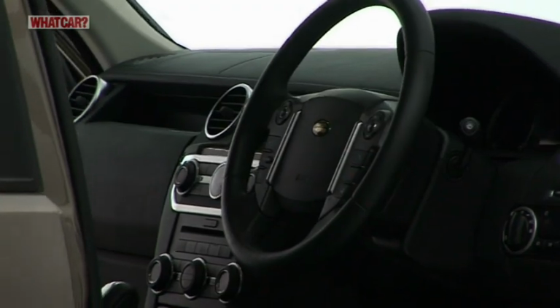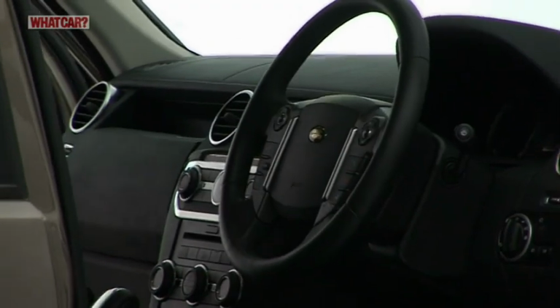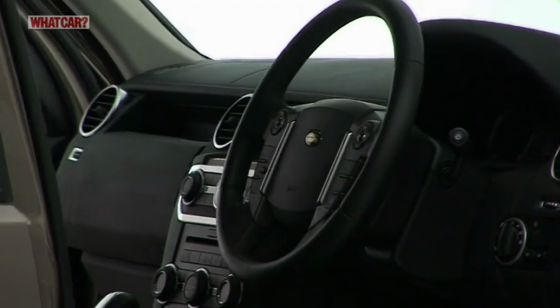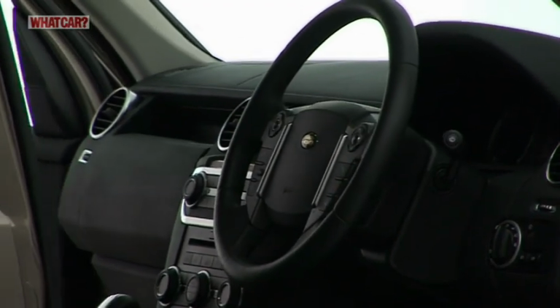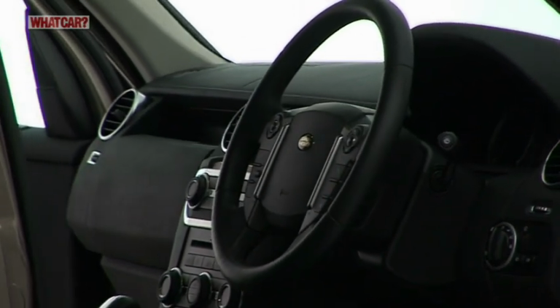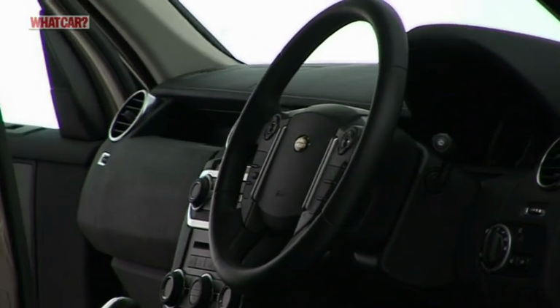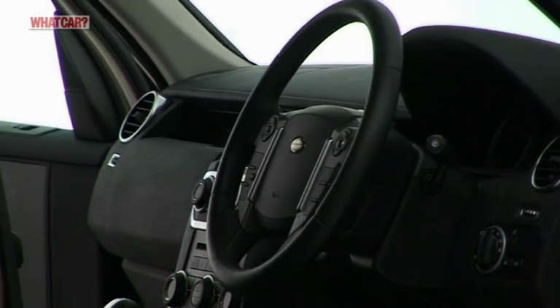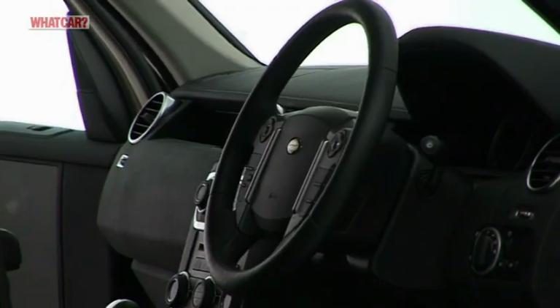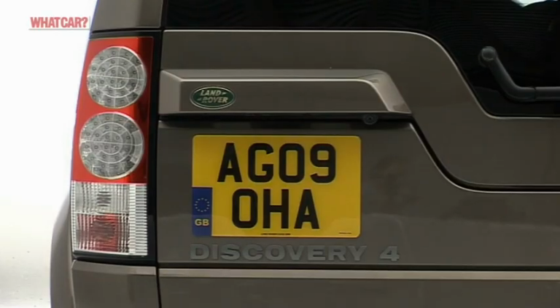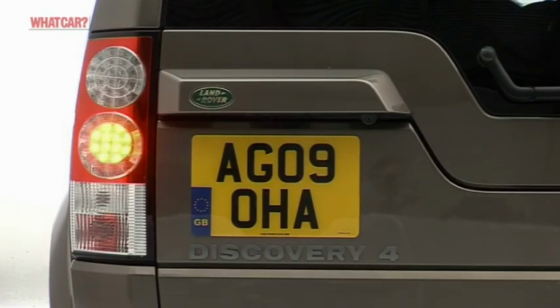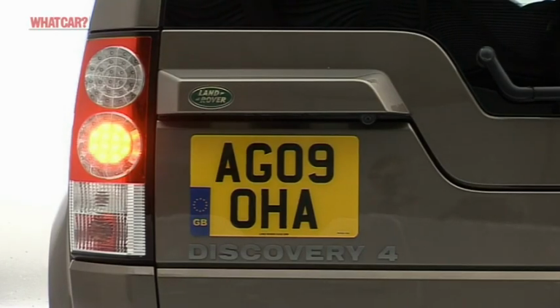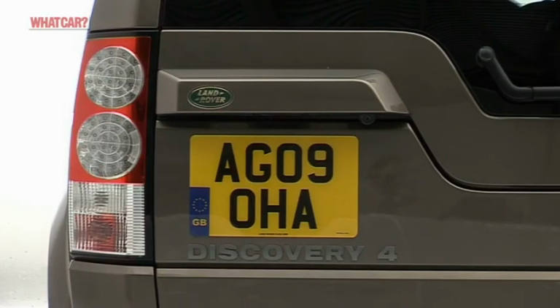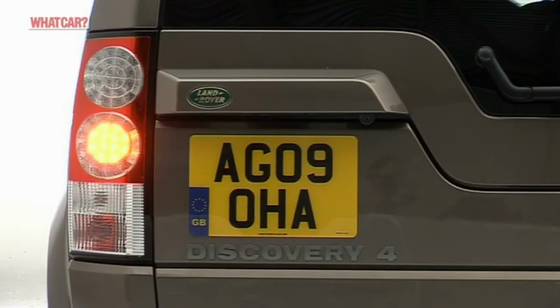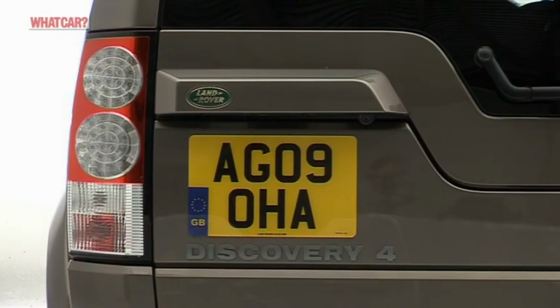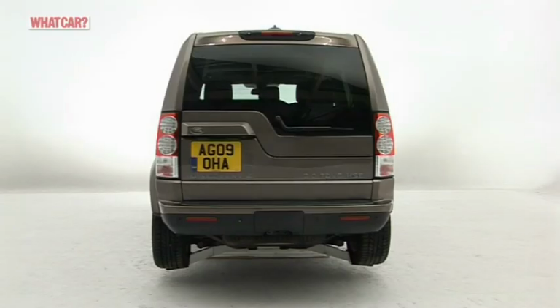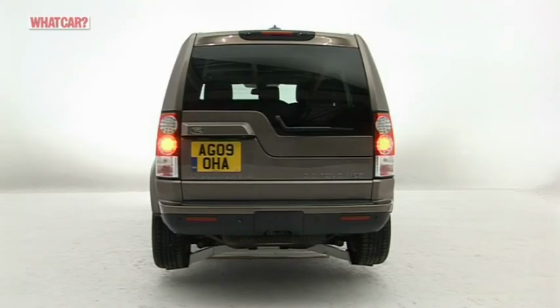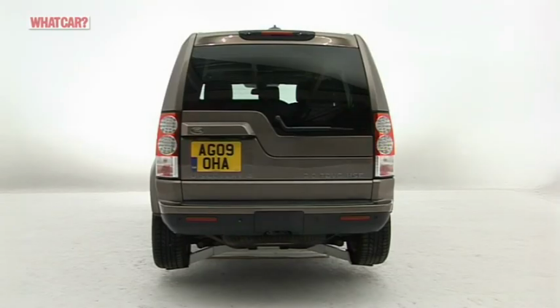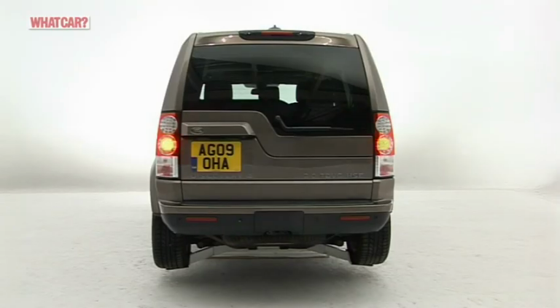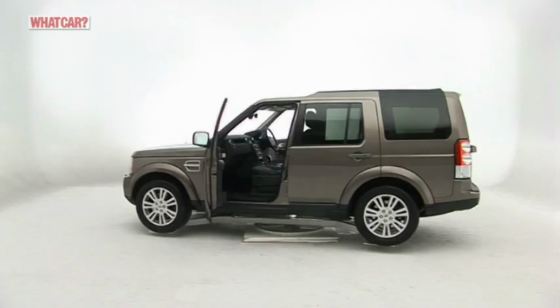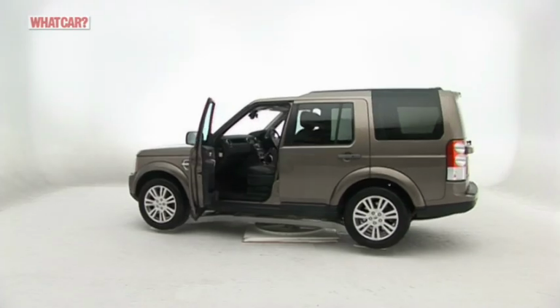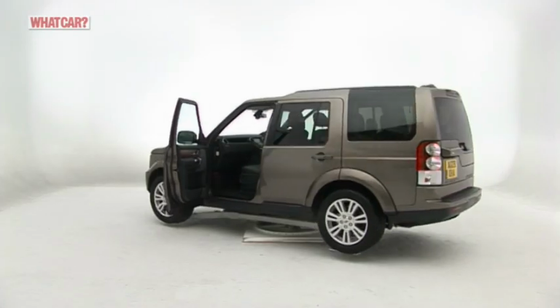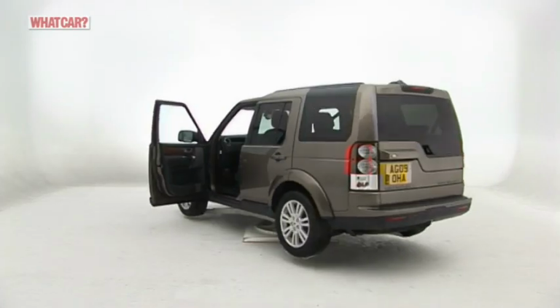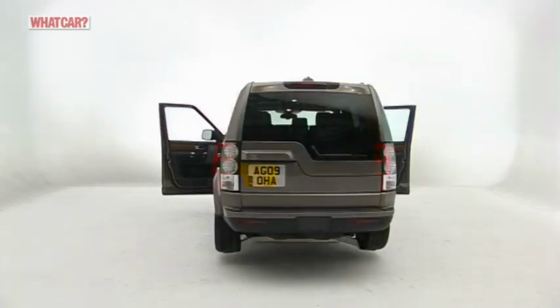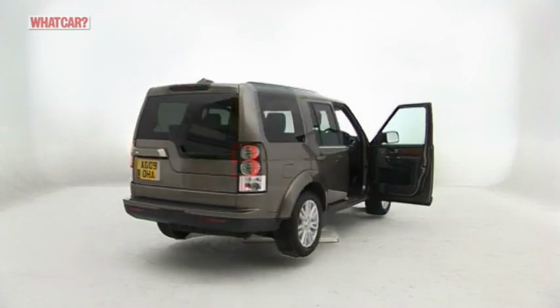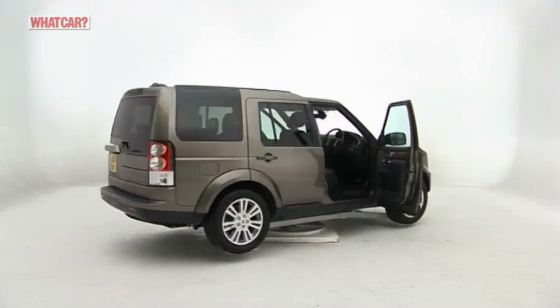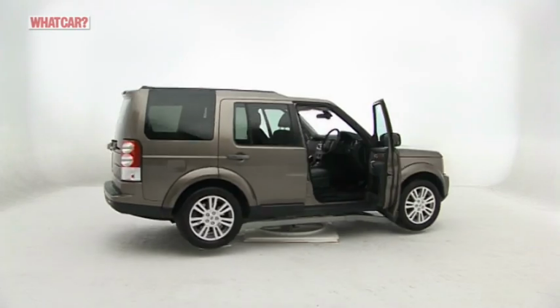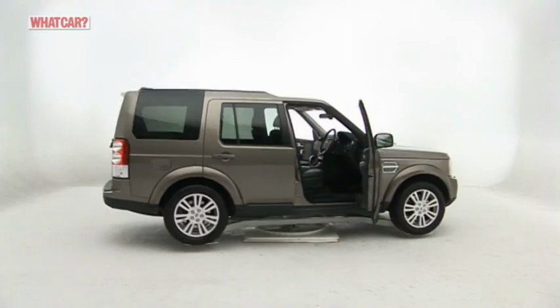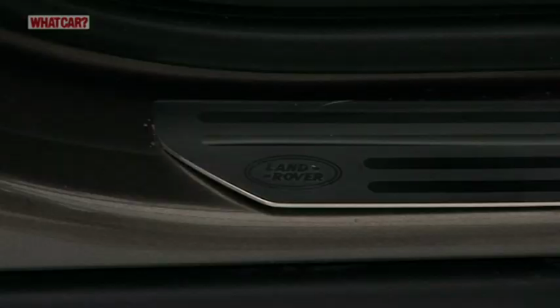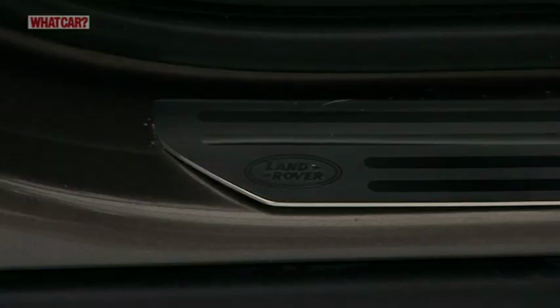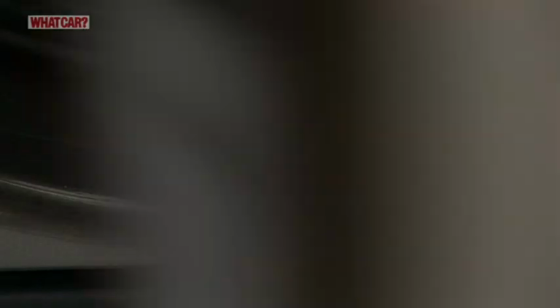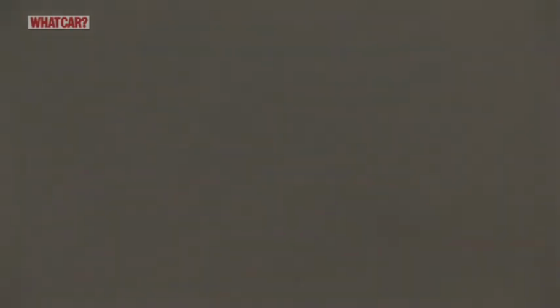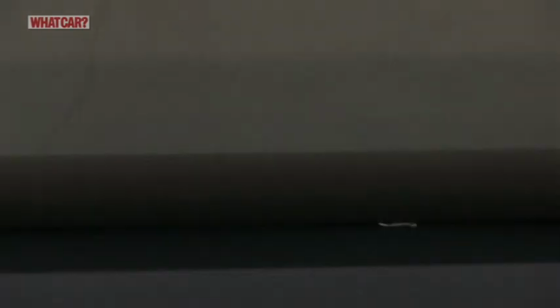However, Land Rover's reliability record has been less than illustrious recently, and there are still big question marks over how this Disco will fare in the long term.